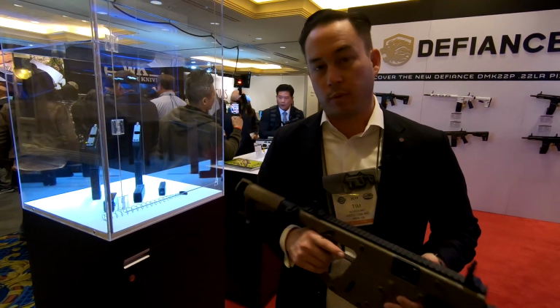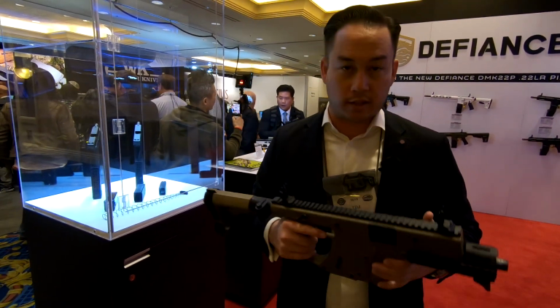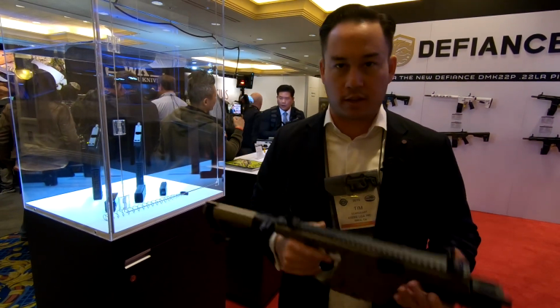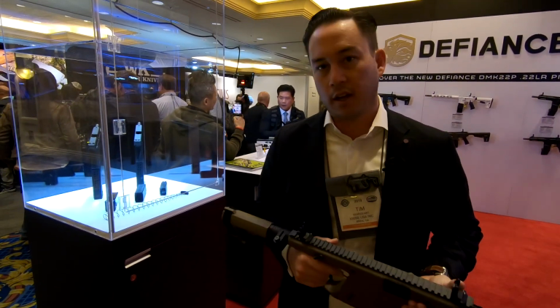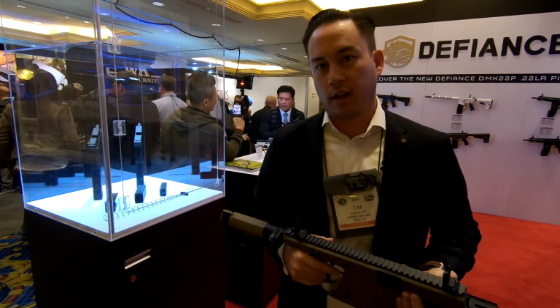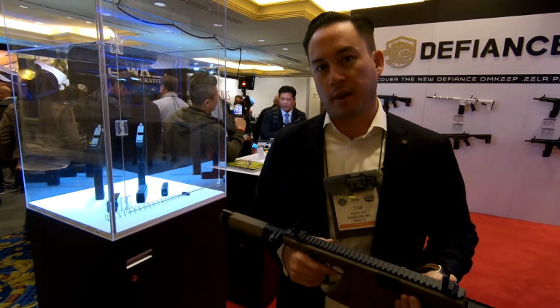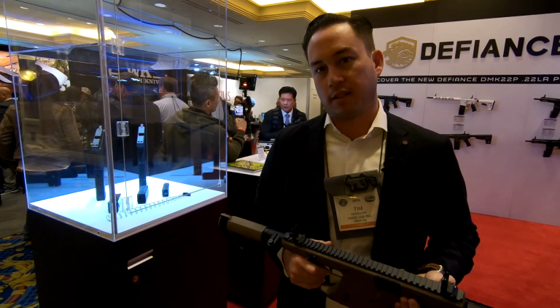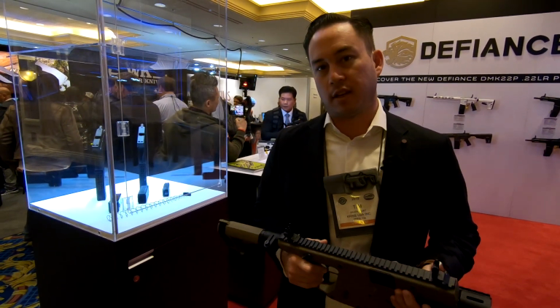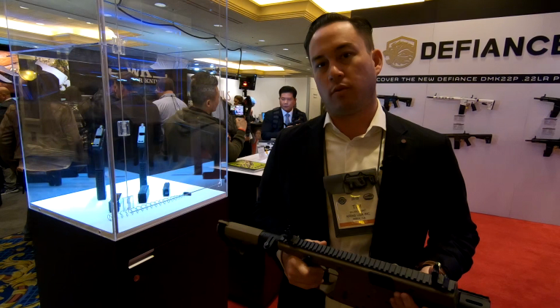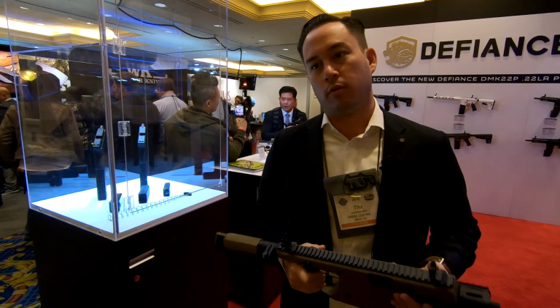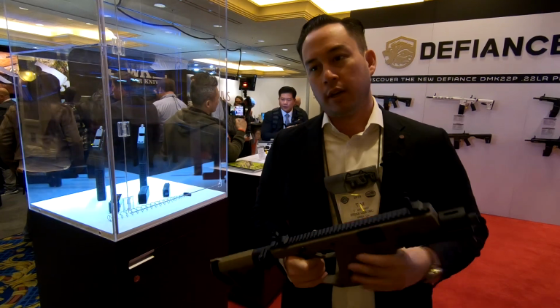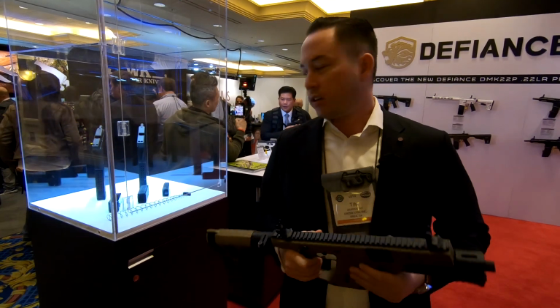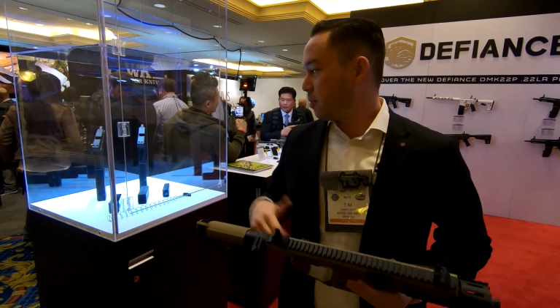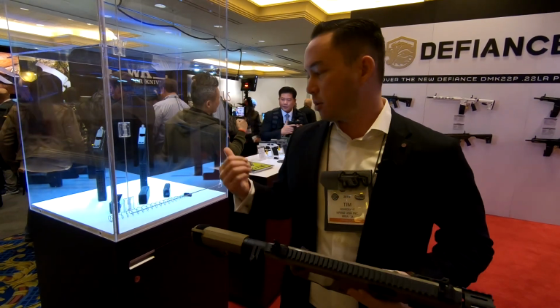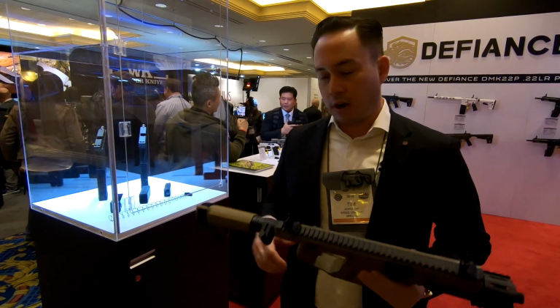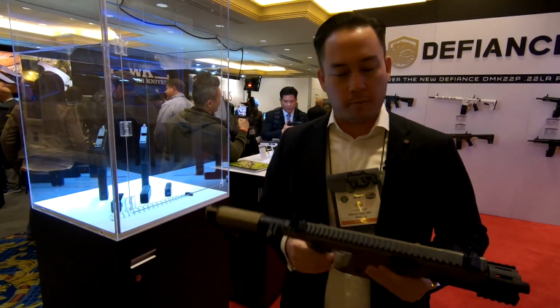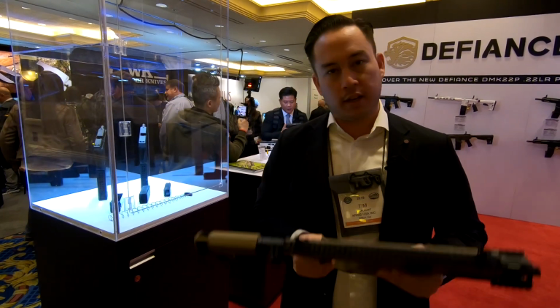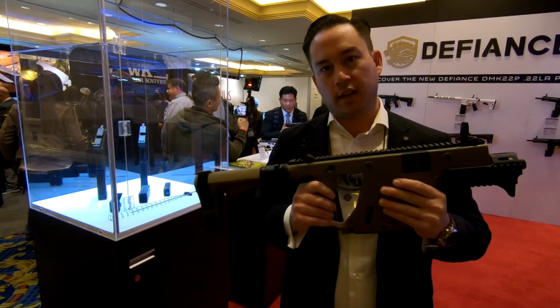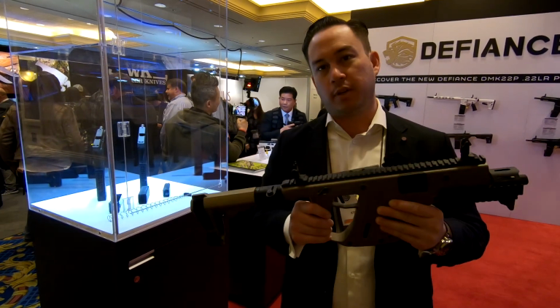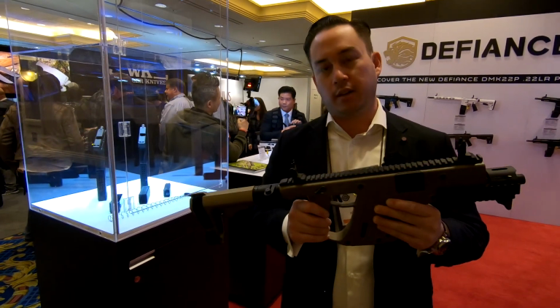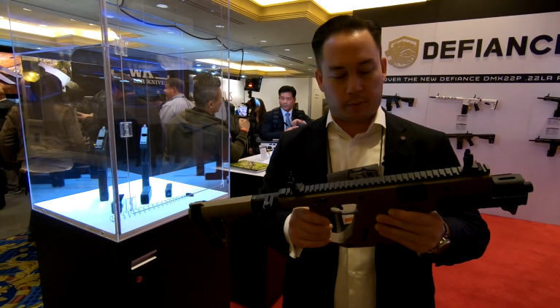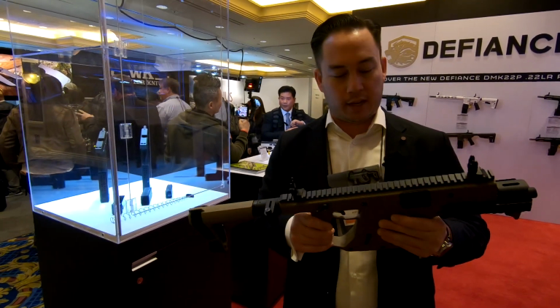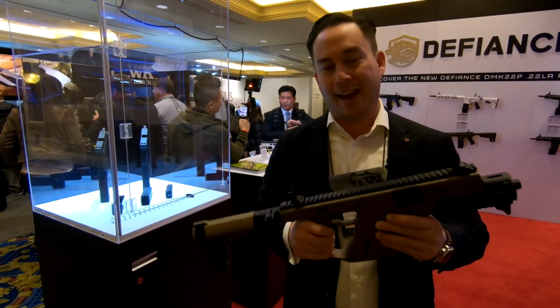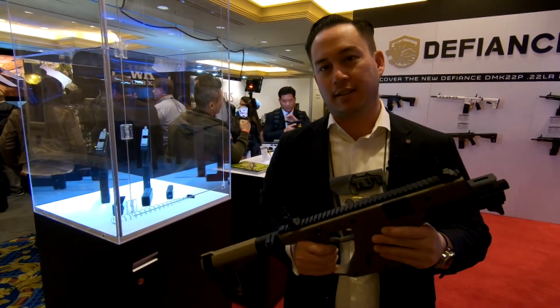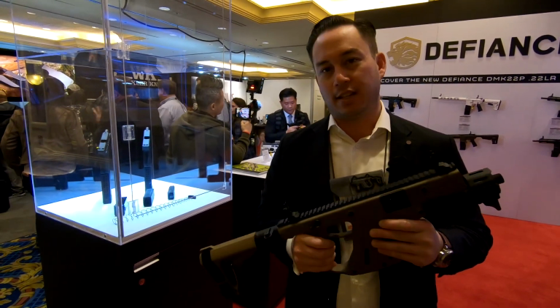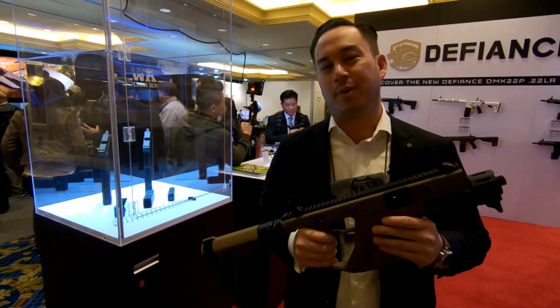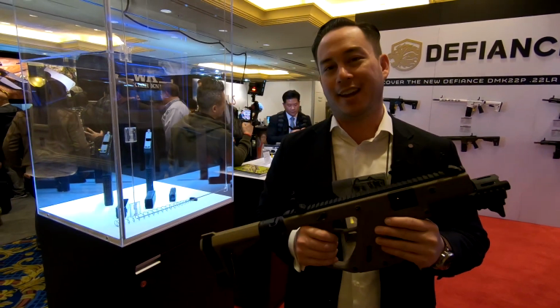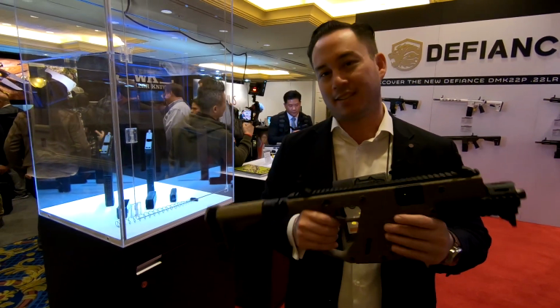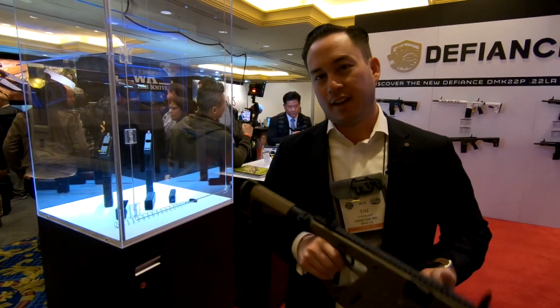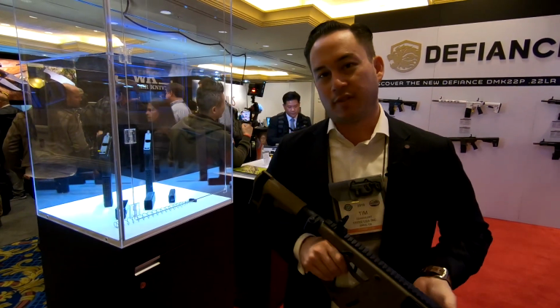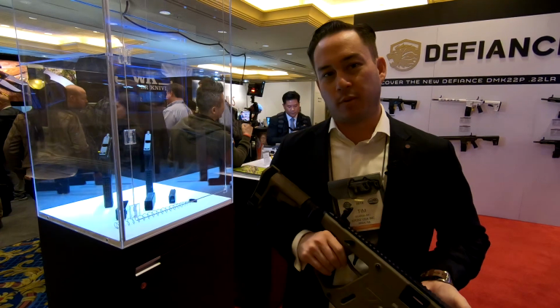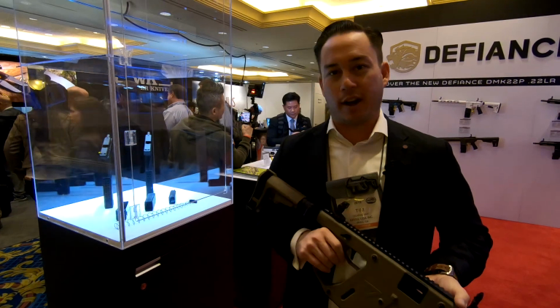These are going to be shipping on Monday. The SDP Enhanced is available right now.